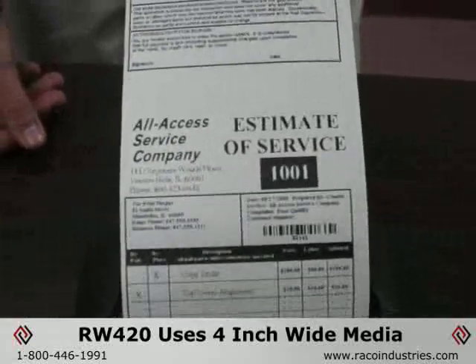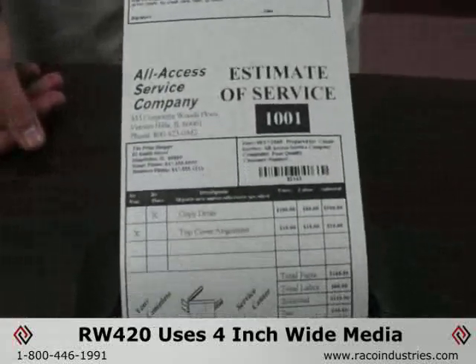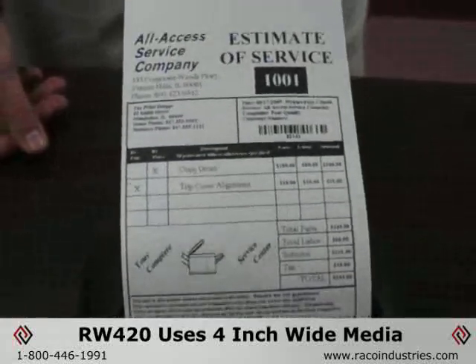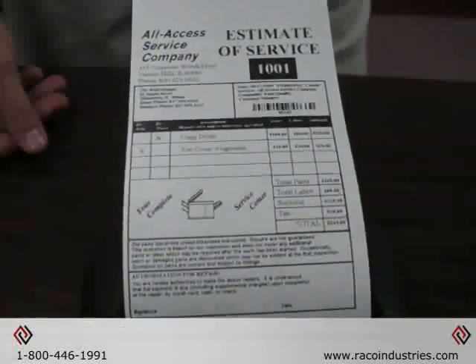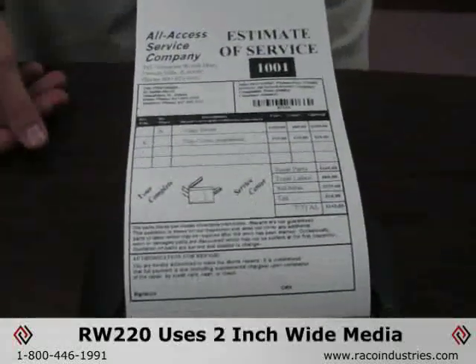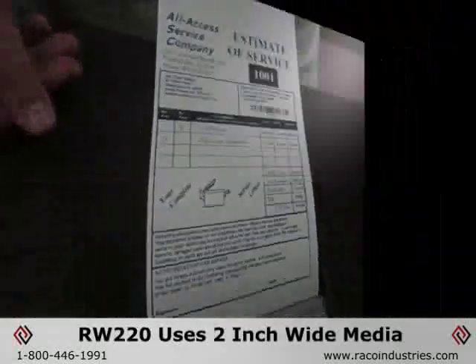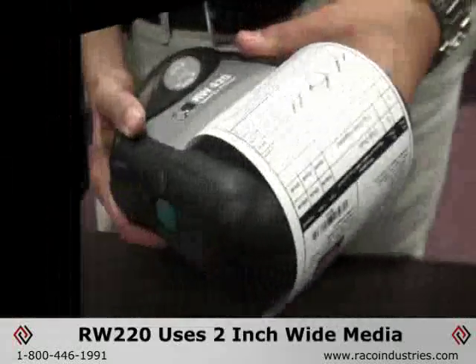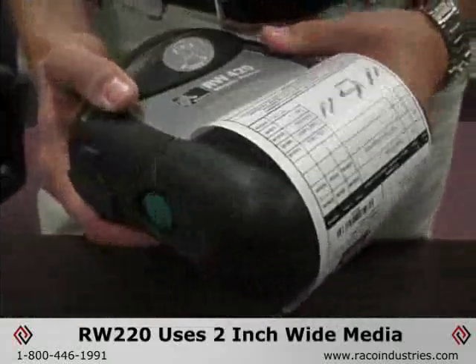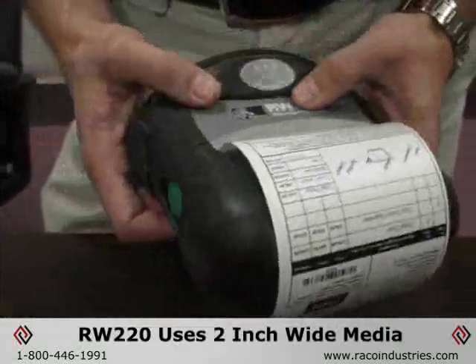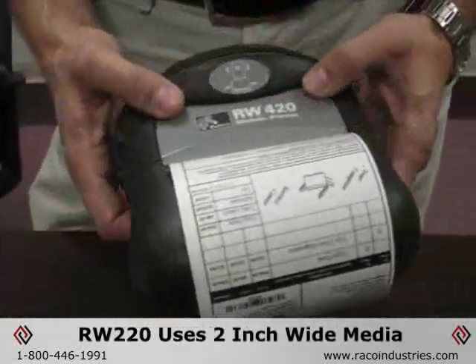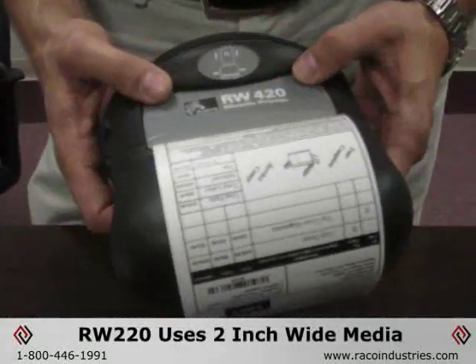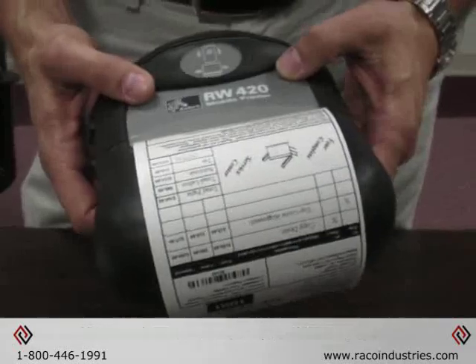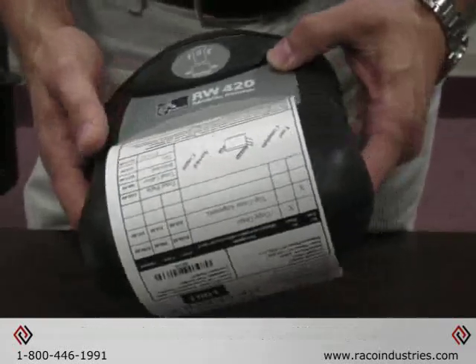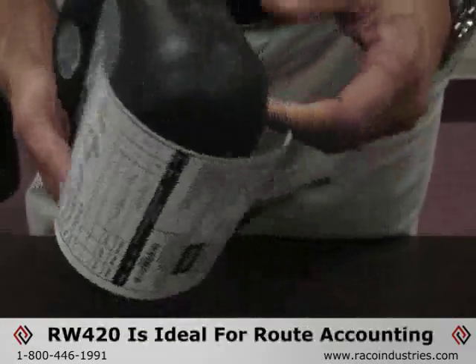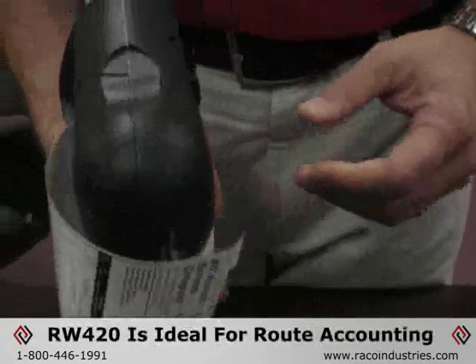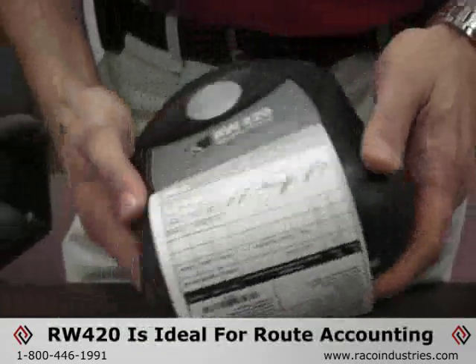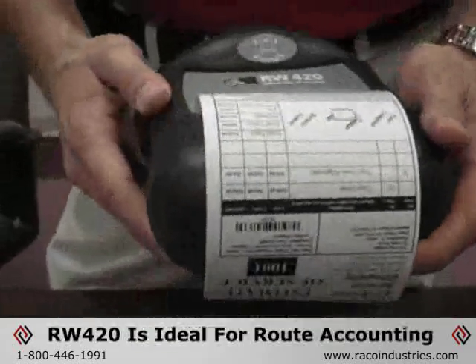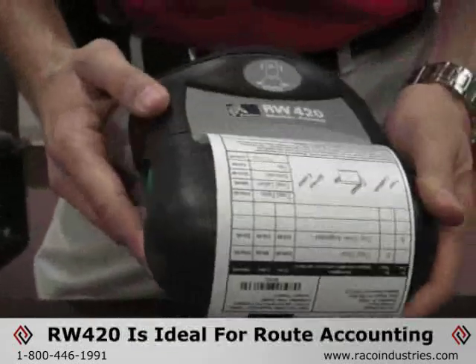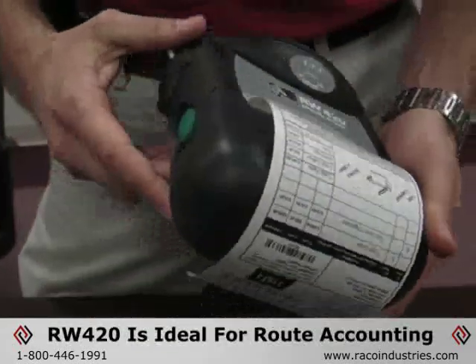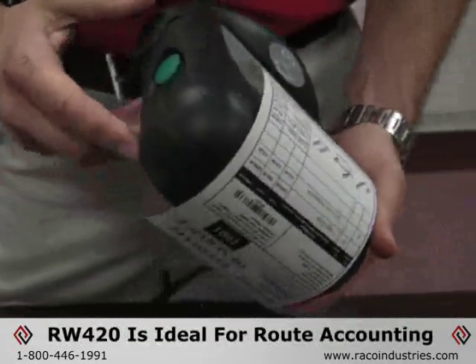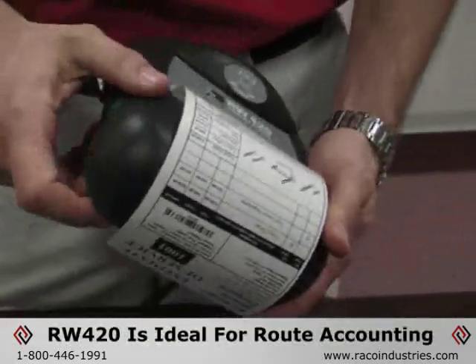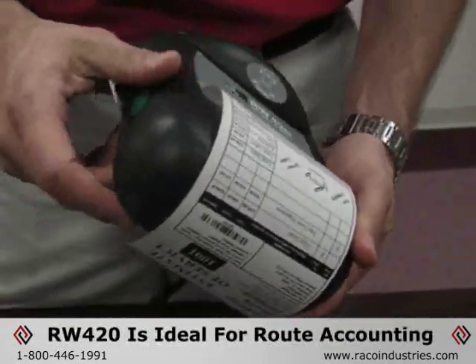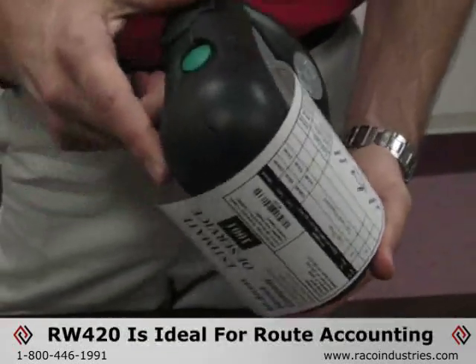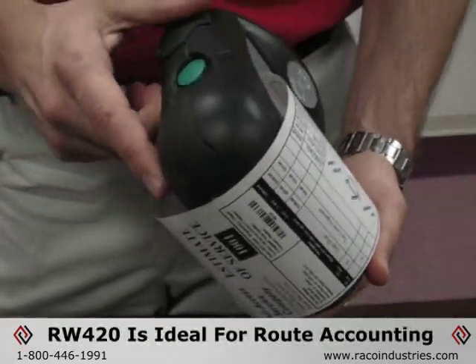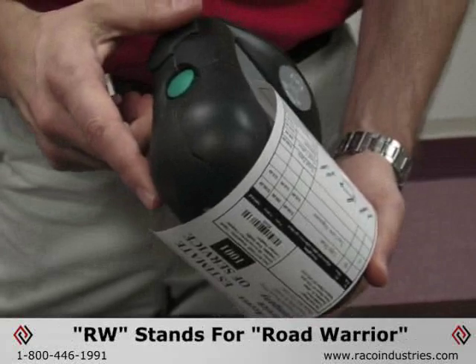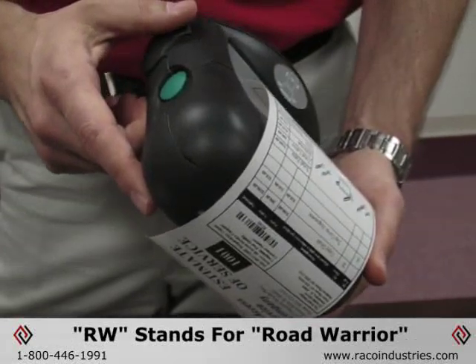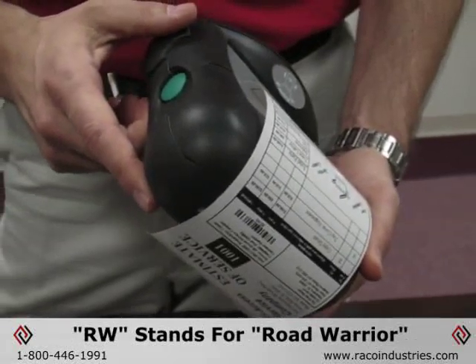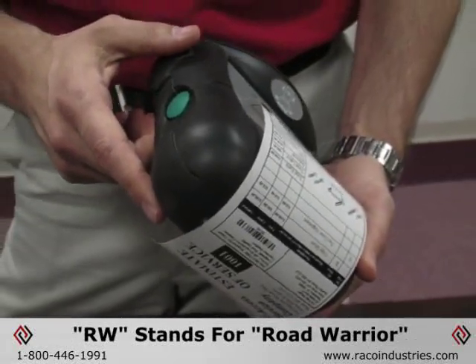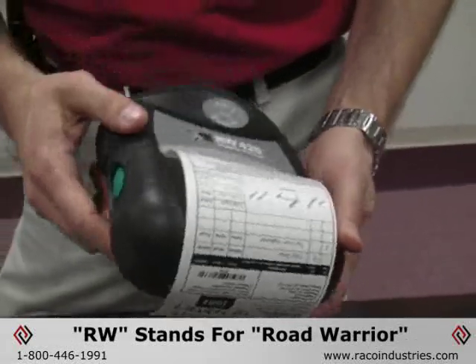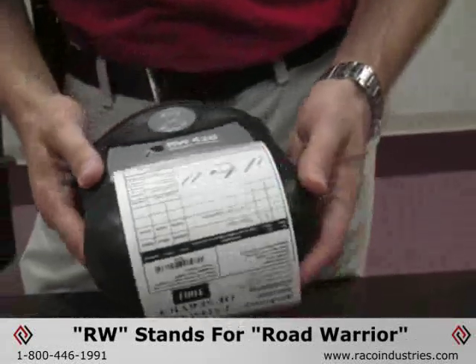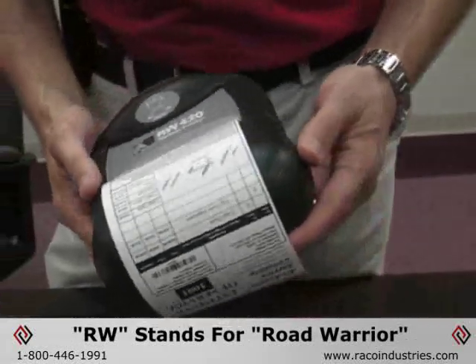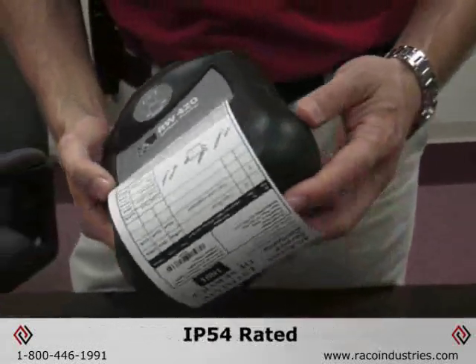There is also an RW220, which is your 2-inch wide printer. This printer is ideally designed for outdoor use for route accounting. The RW stands for Road Warrior, so it is a very rugged design.